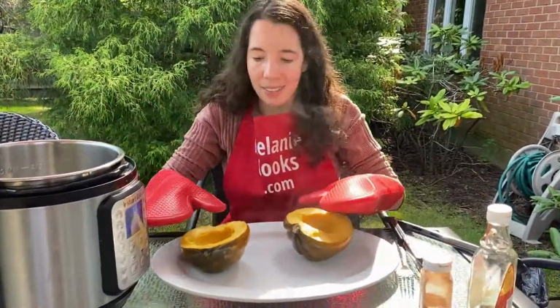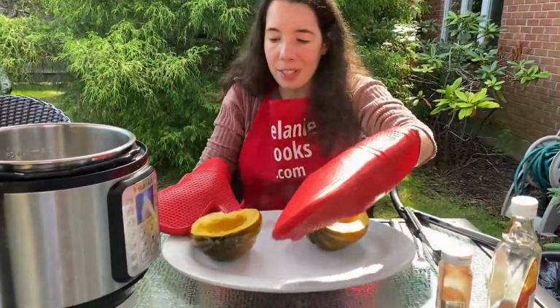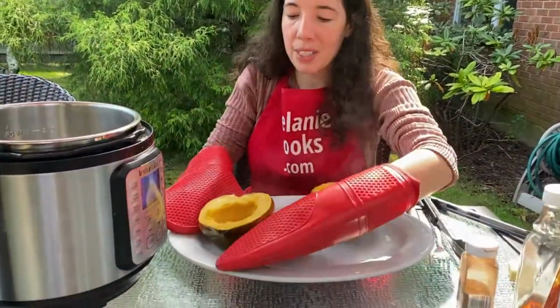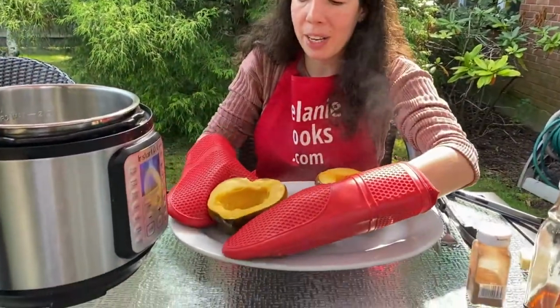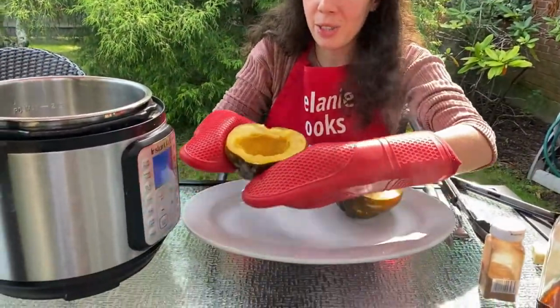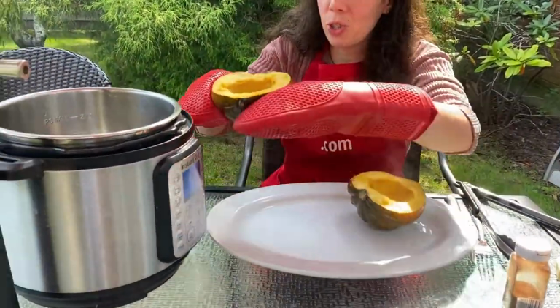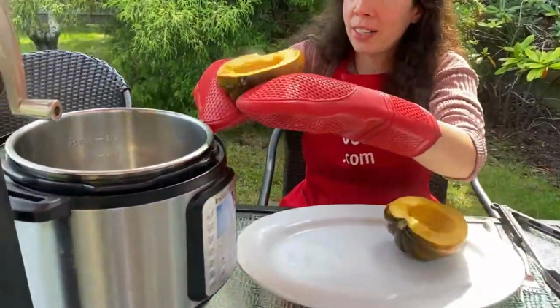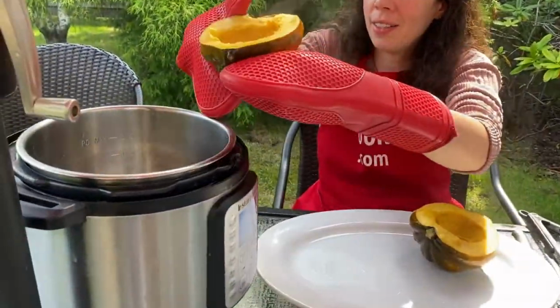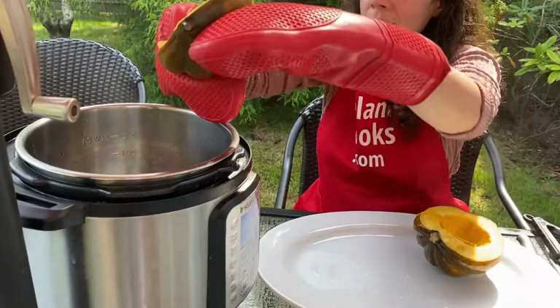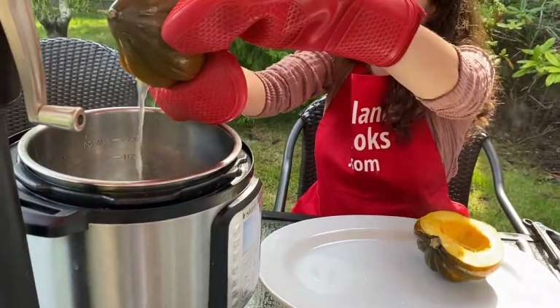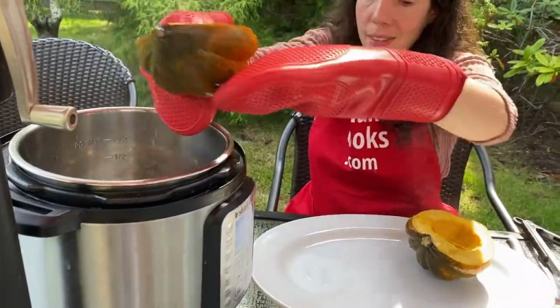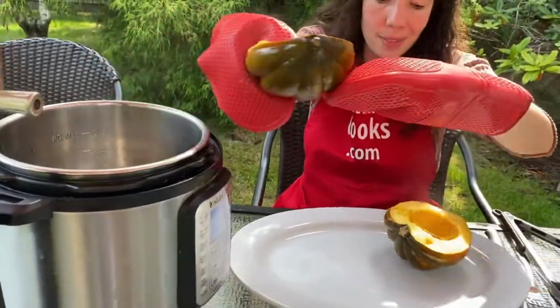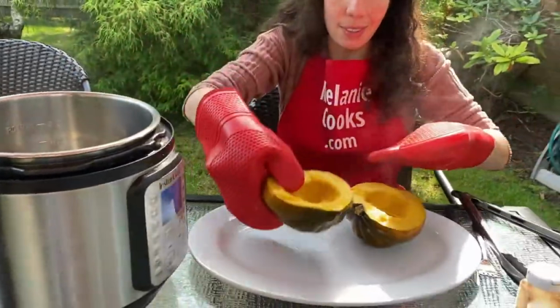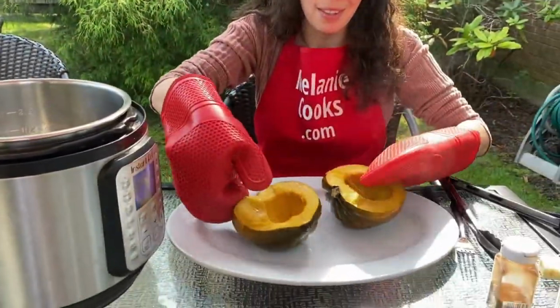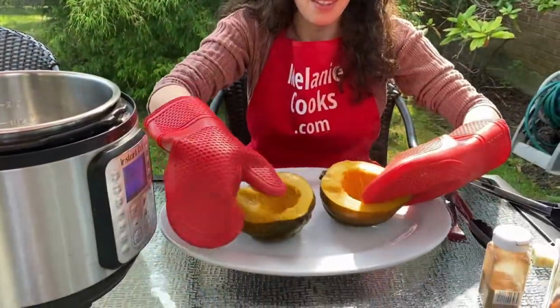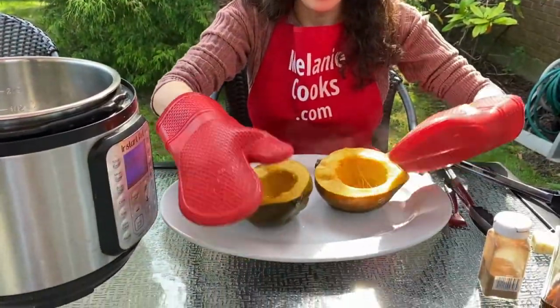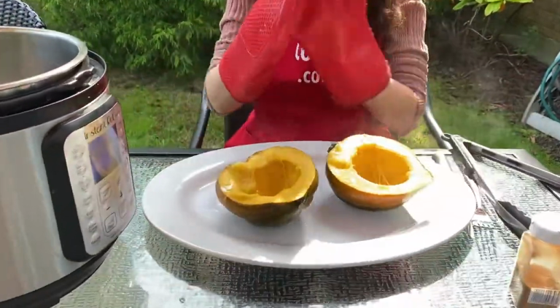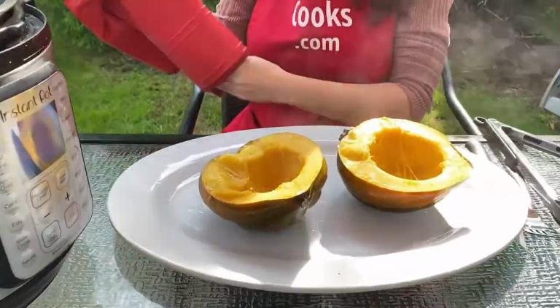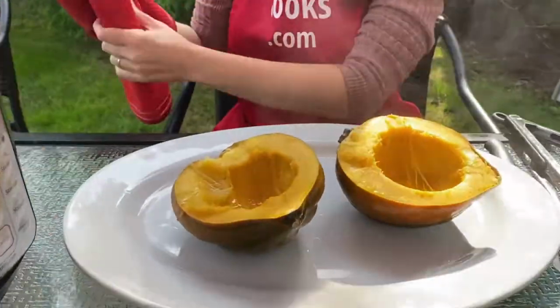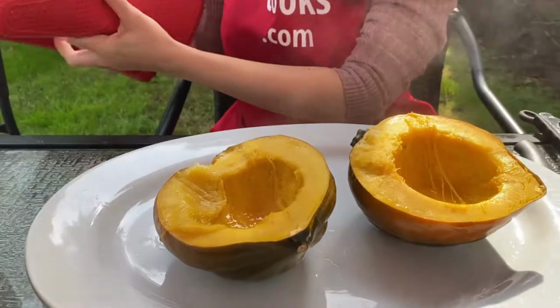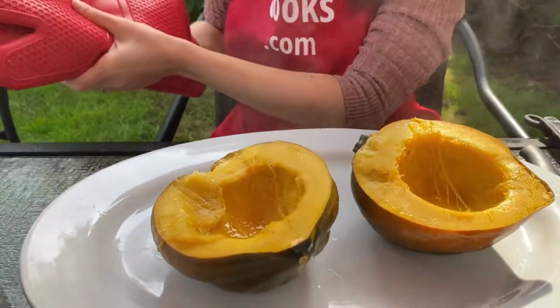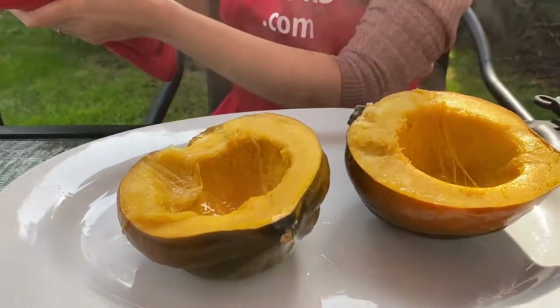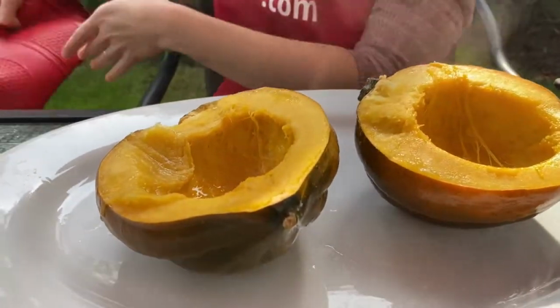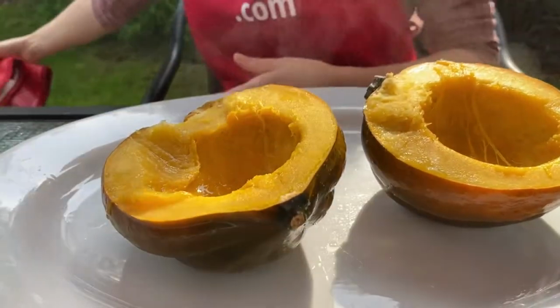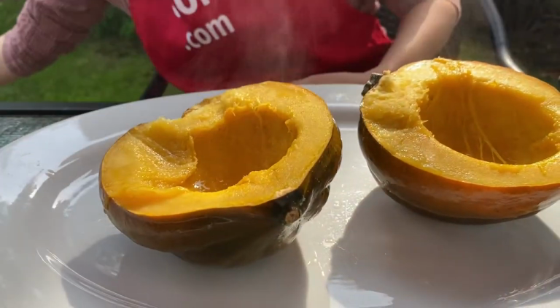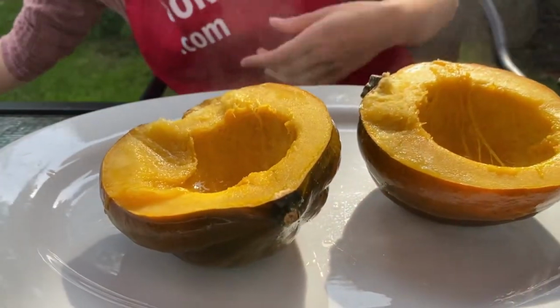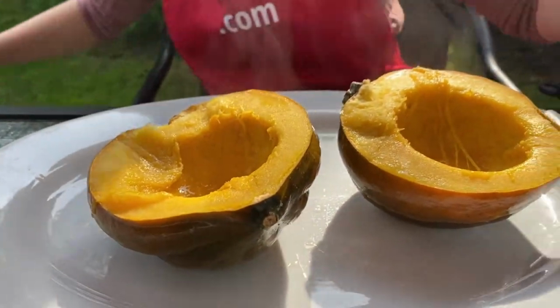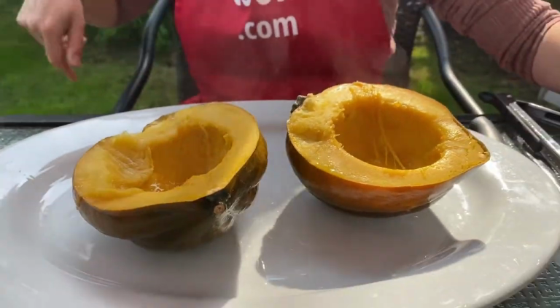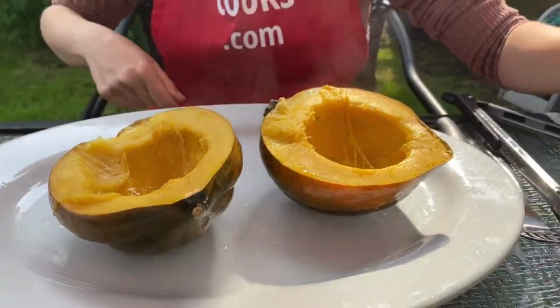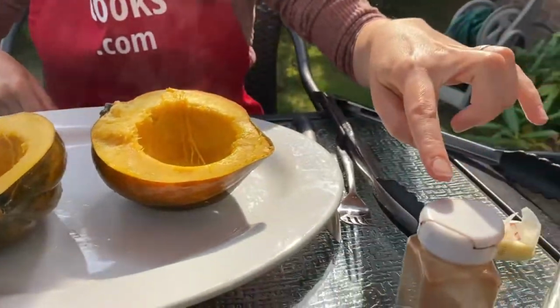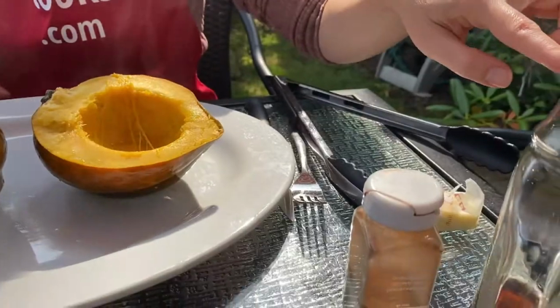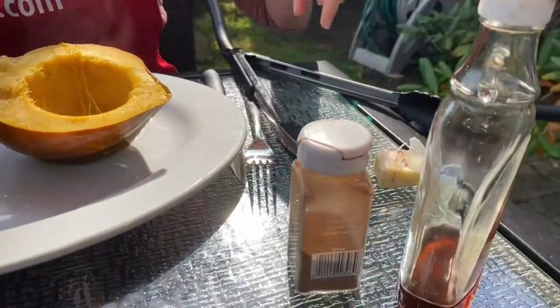This one has some water in it so I'll just drain it. Now we can season the squash with your favorite seasonings. I like to use butter, cinnamon, and maple syrup.